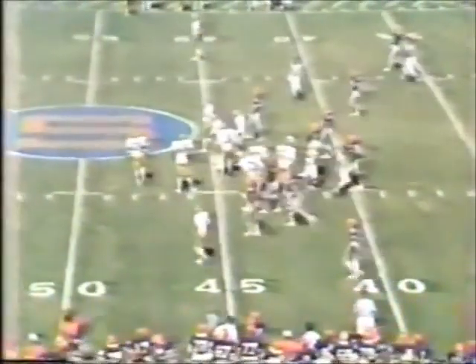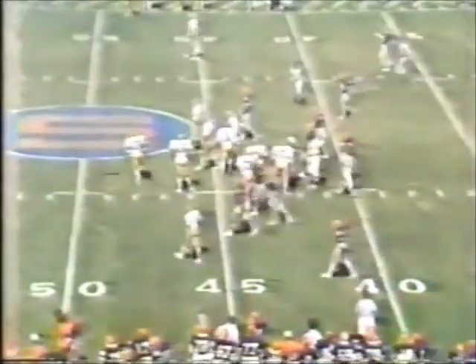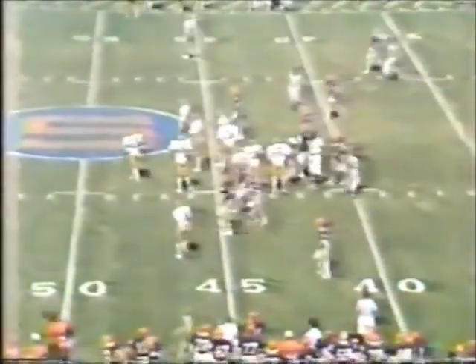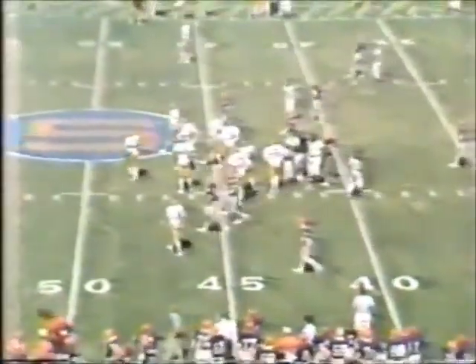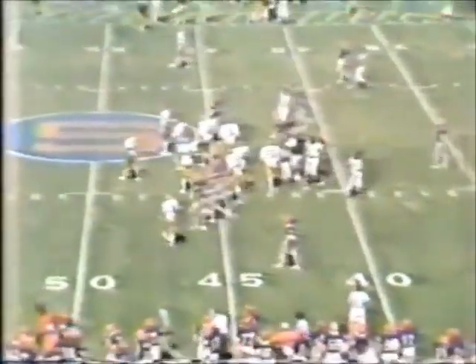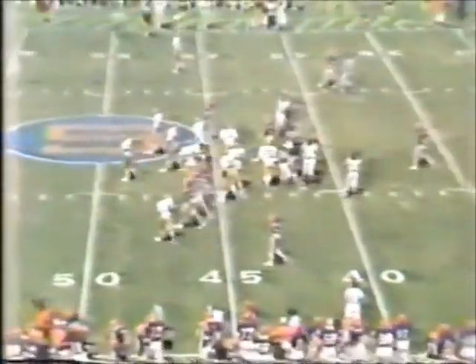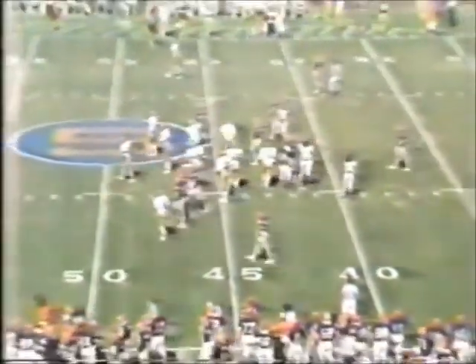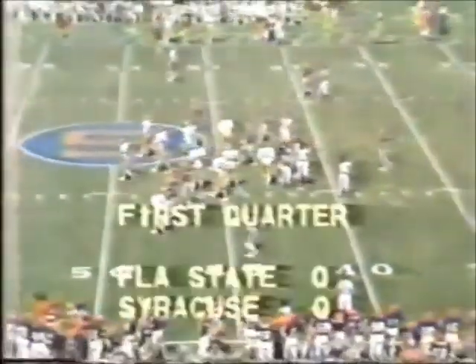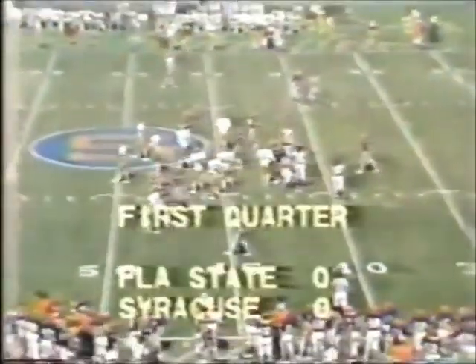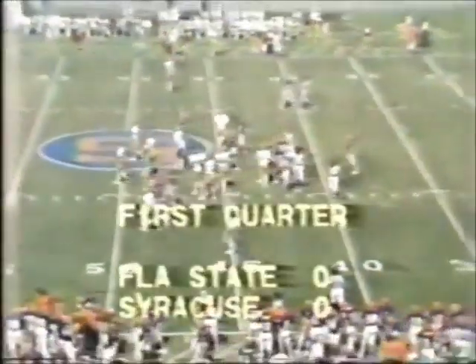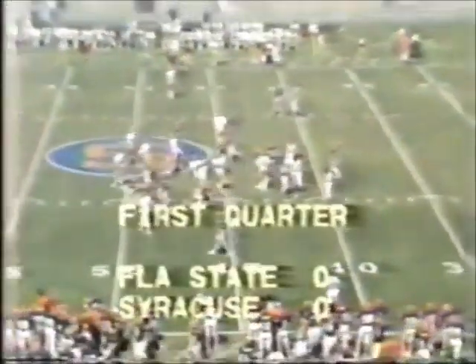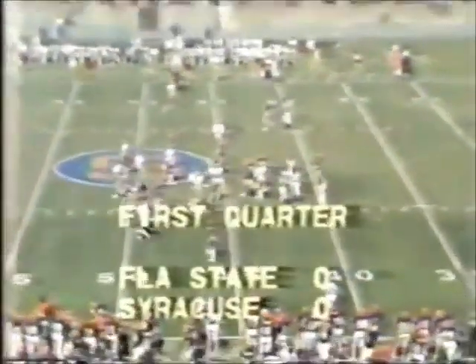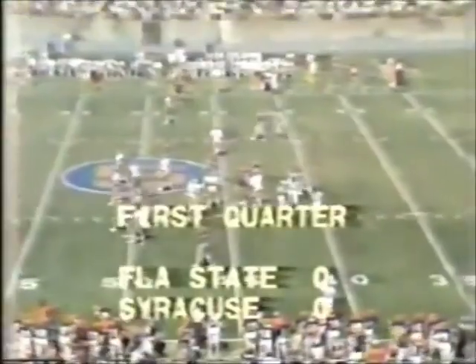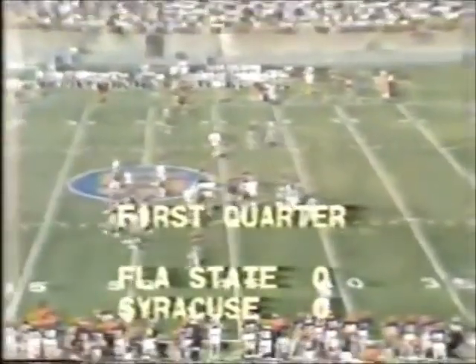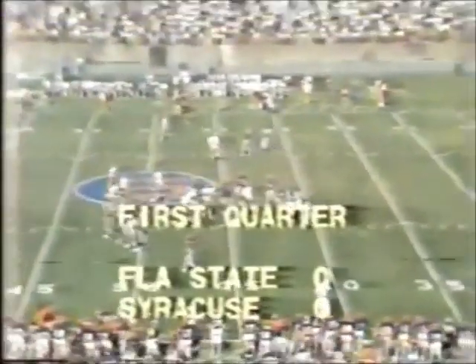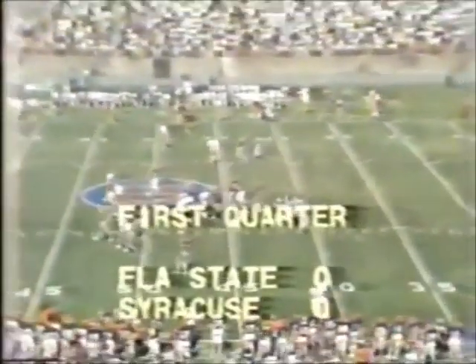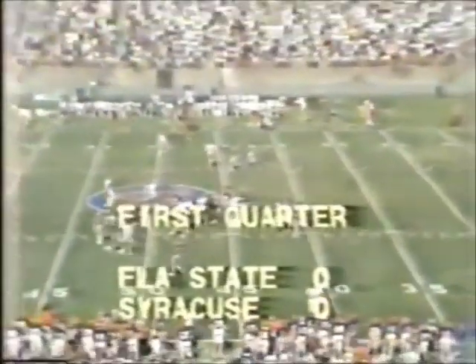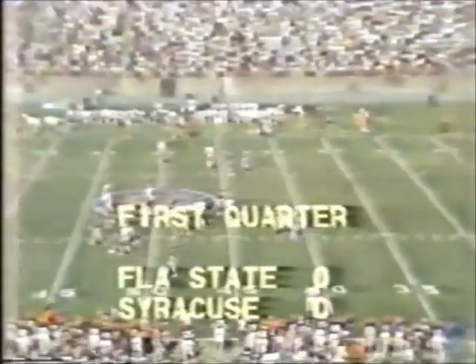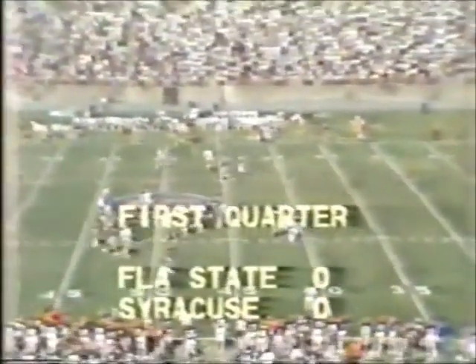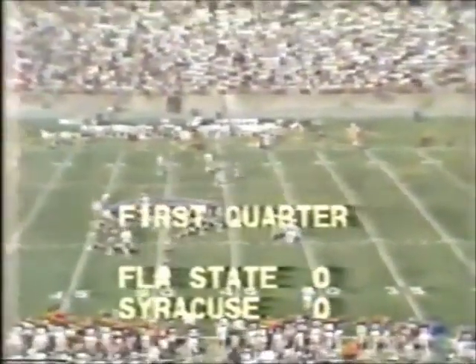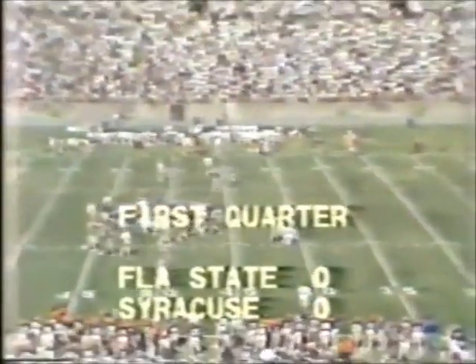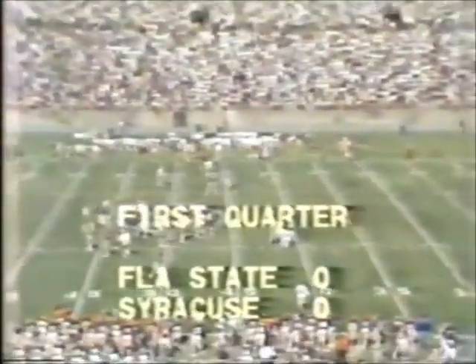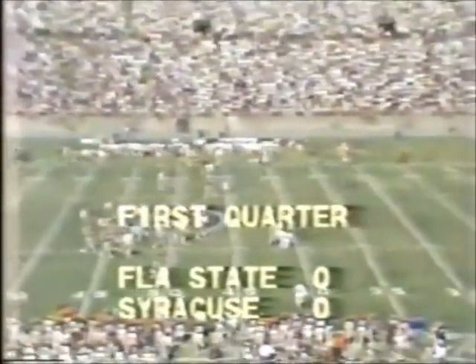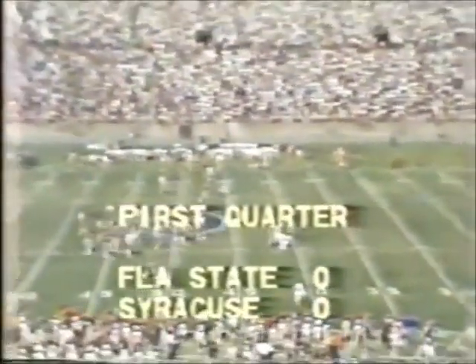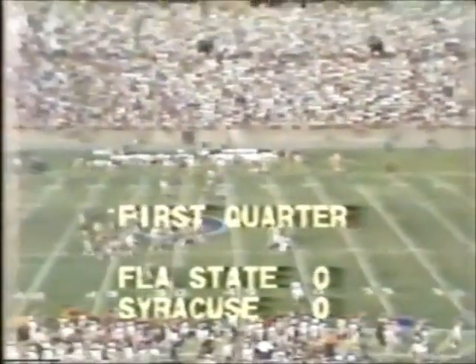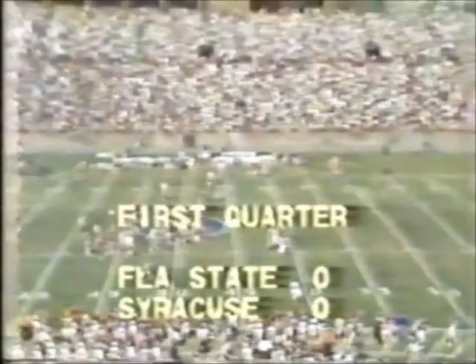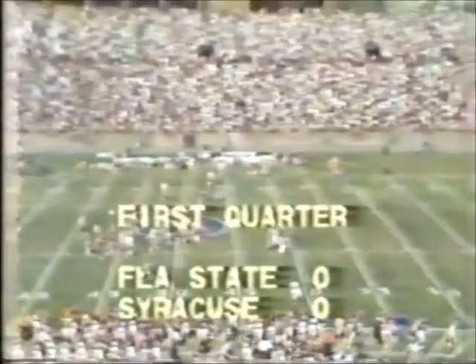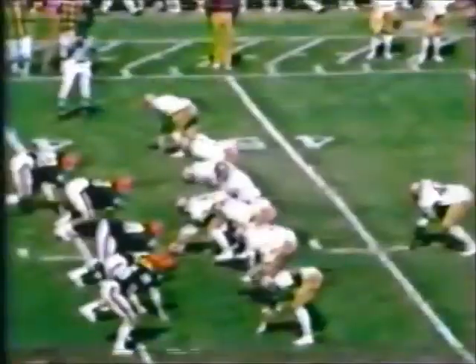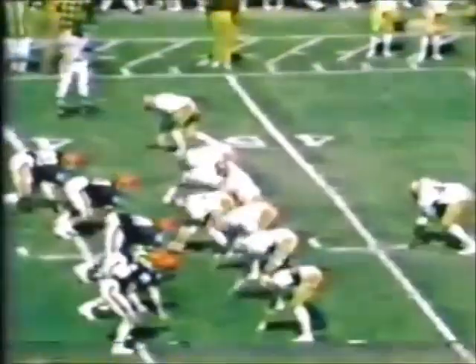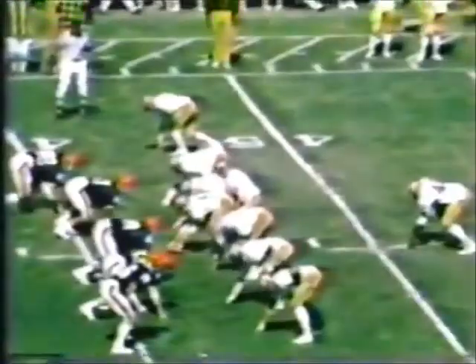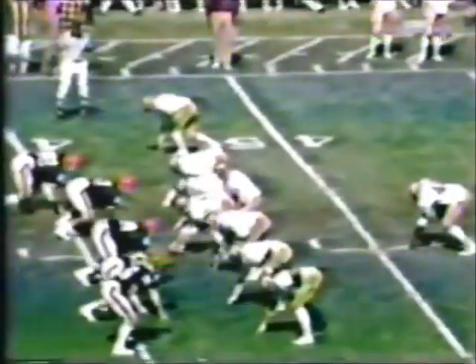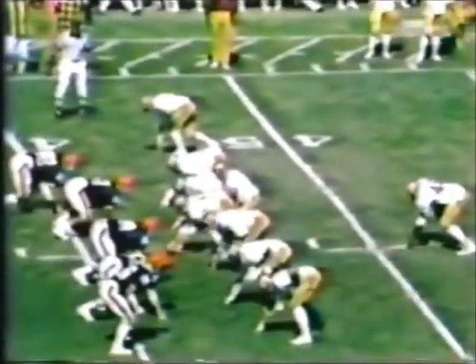At the end of the first quarter of action here at Archibald Stadium, the score is Florida State nothing, and the ball is at the Syracuse 41-yard line.